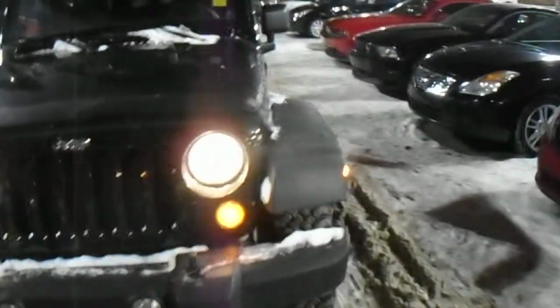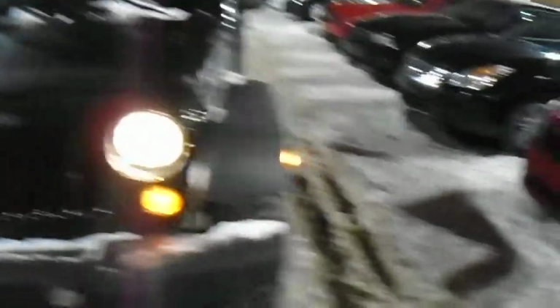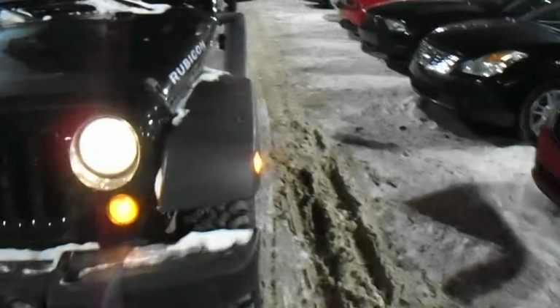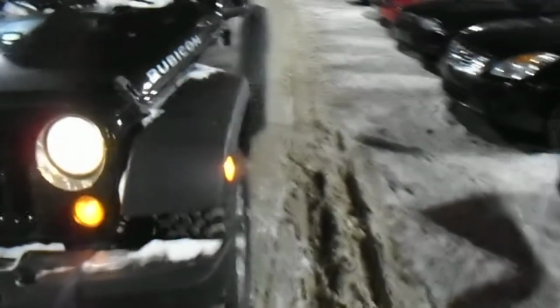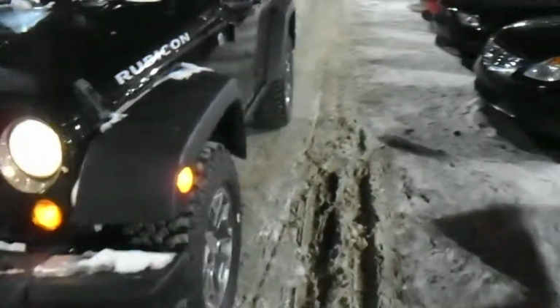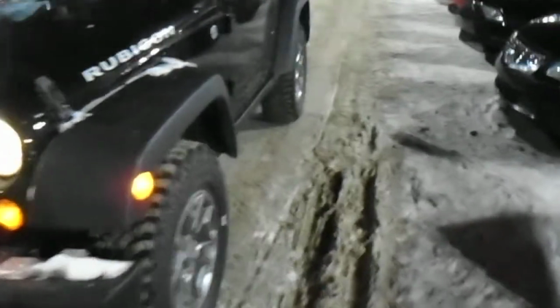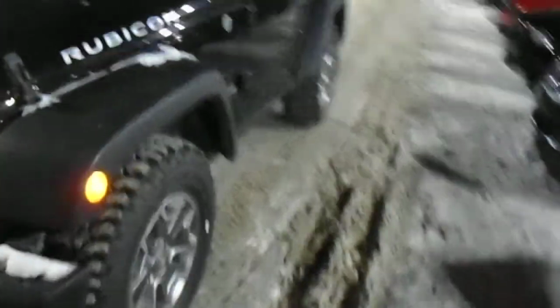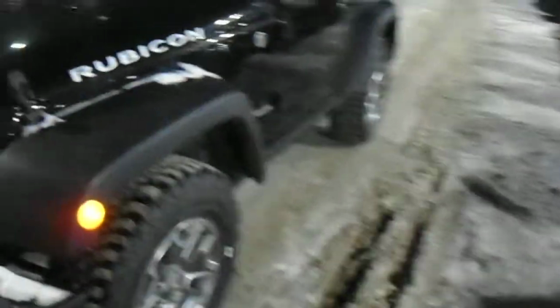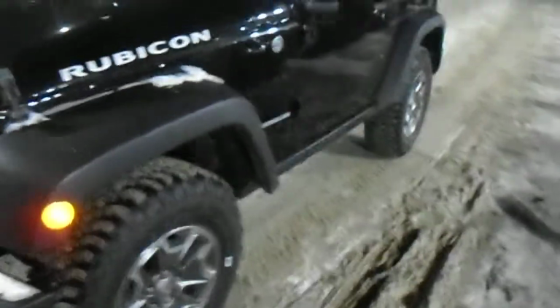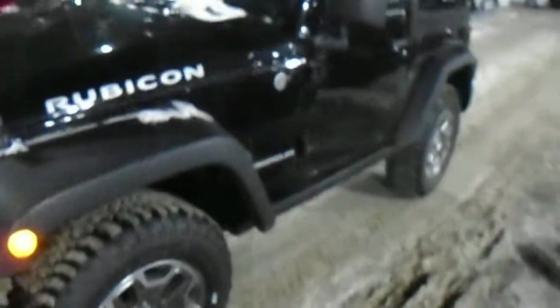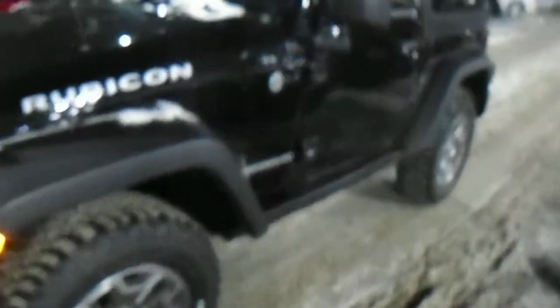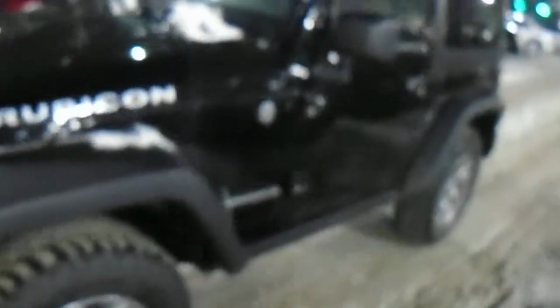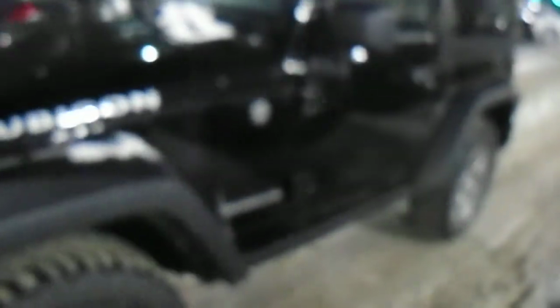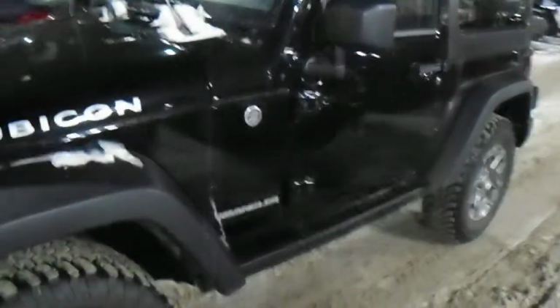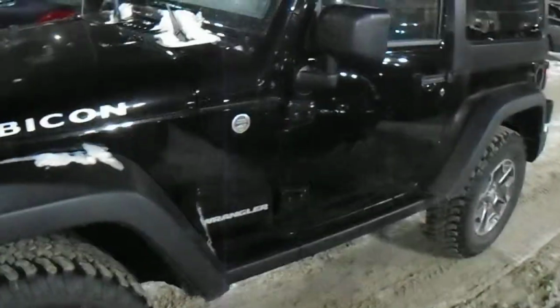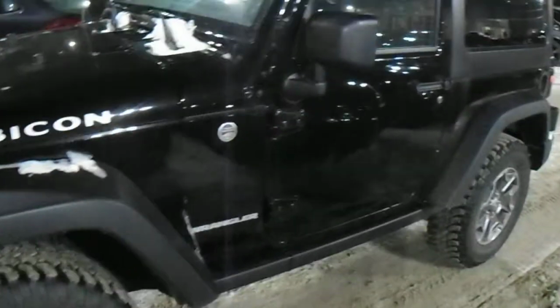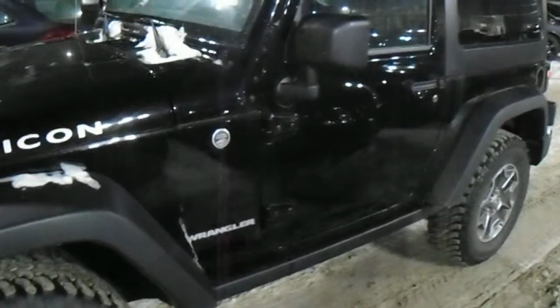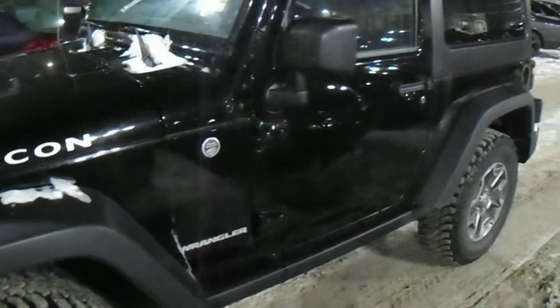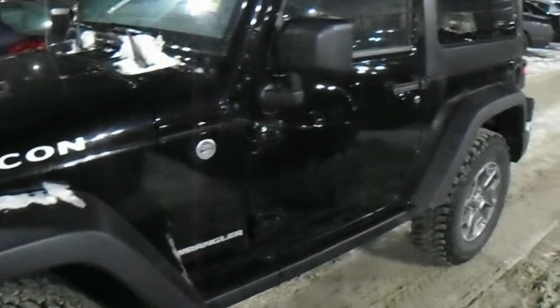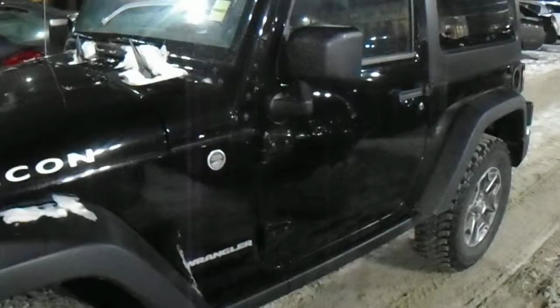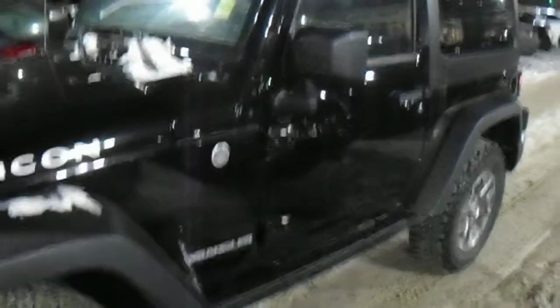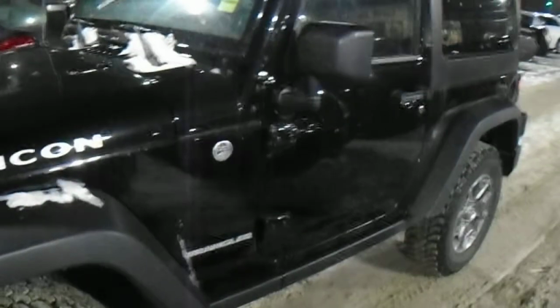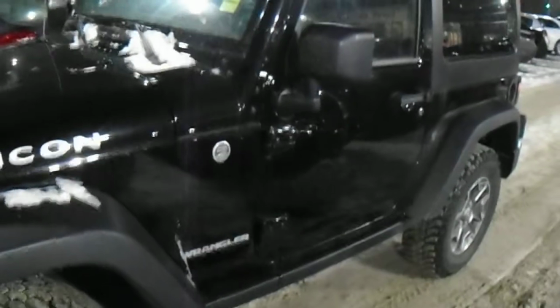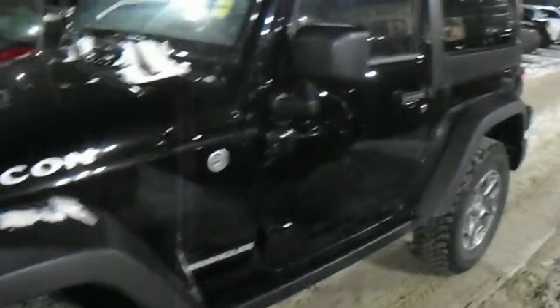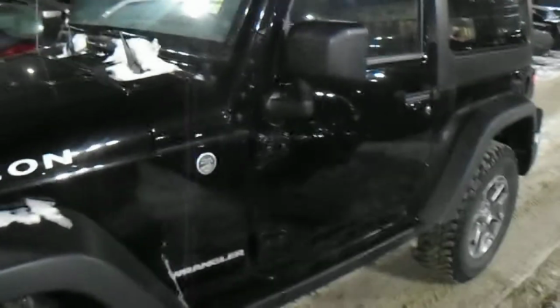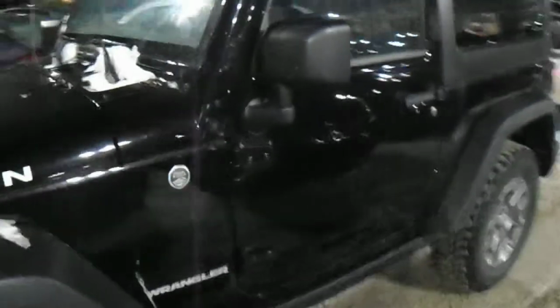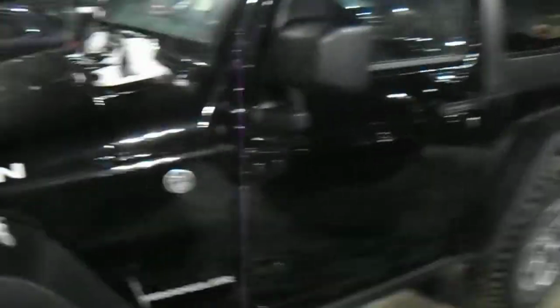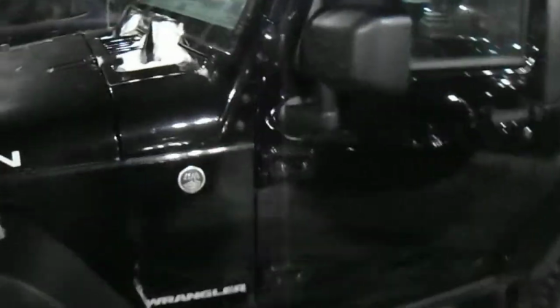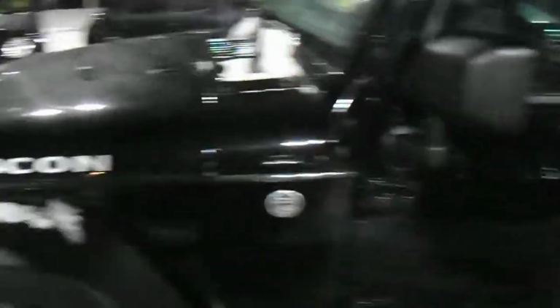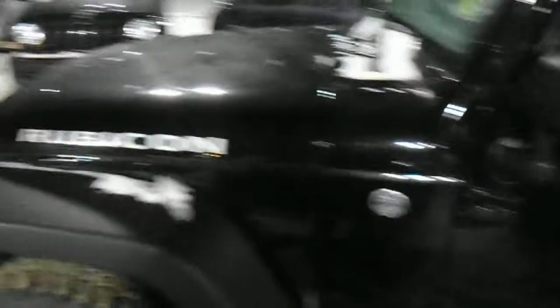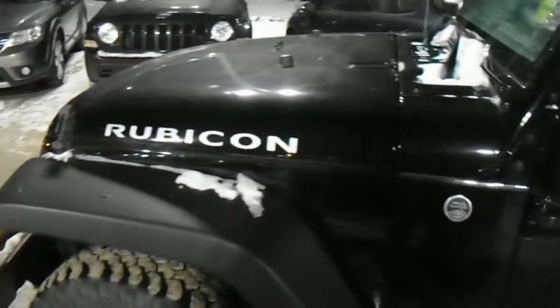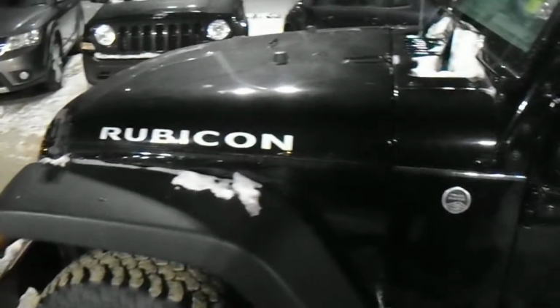I also did the price quote on the hitch and wiring — it's only about $500 — so we'll take care of that for you as well. I'll do a quick walk-around on the outside here and then I'll show you the interior.